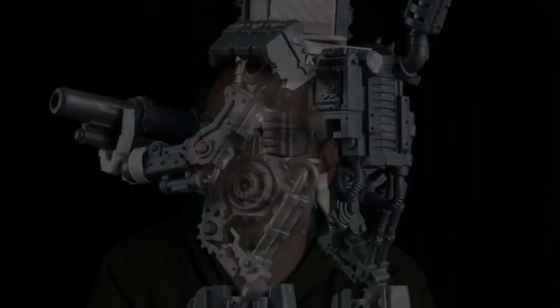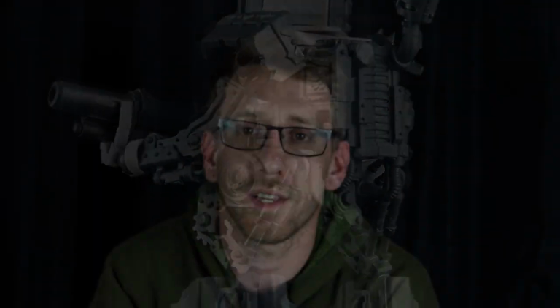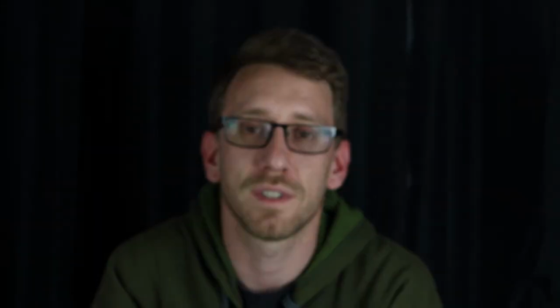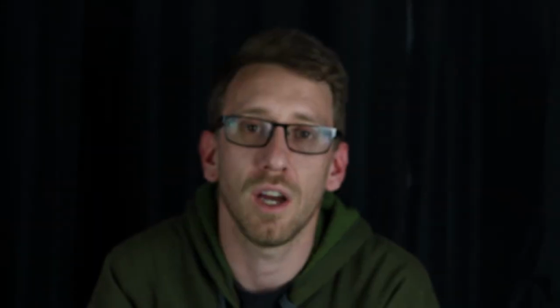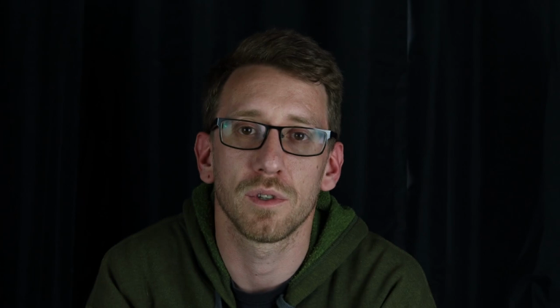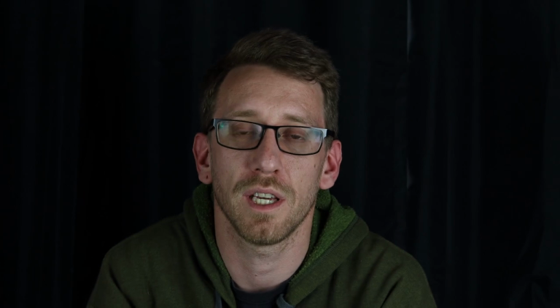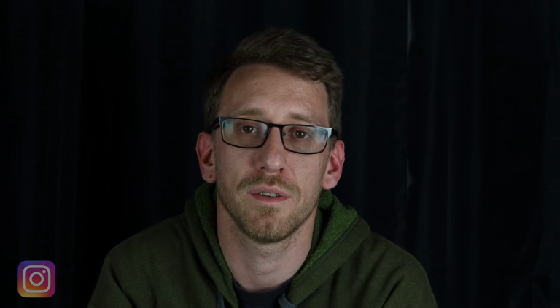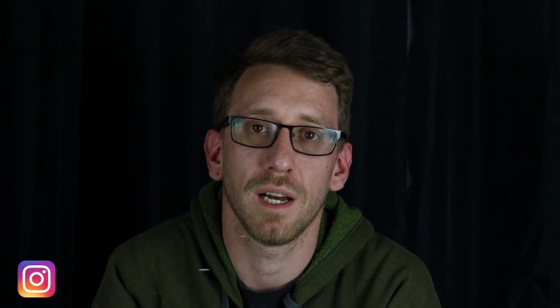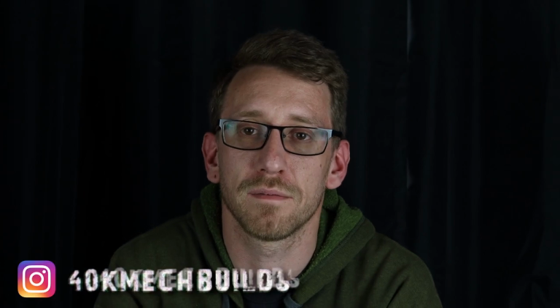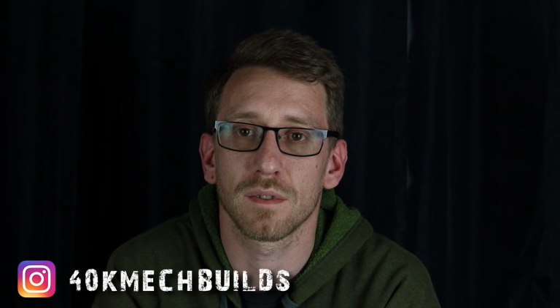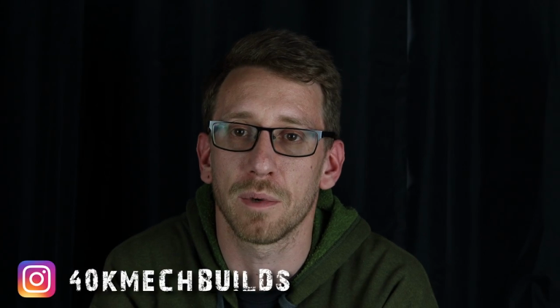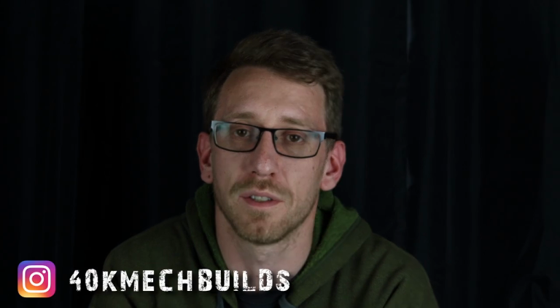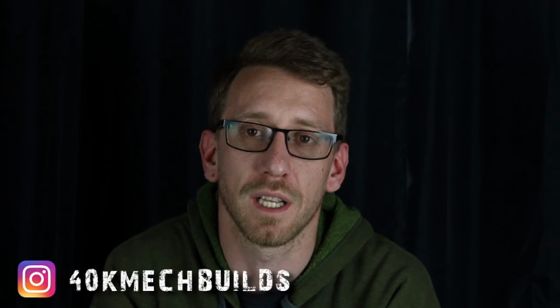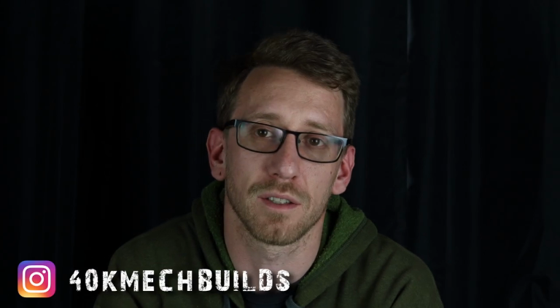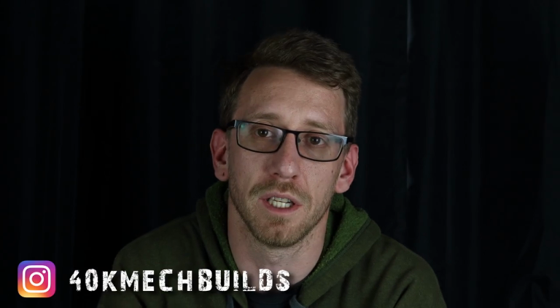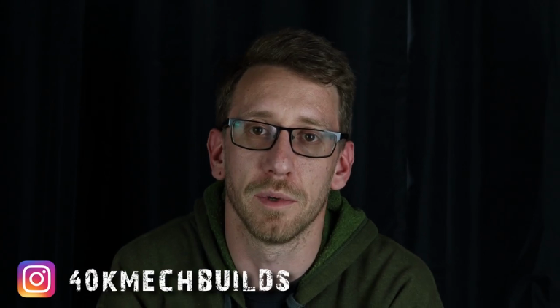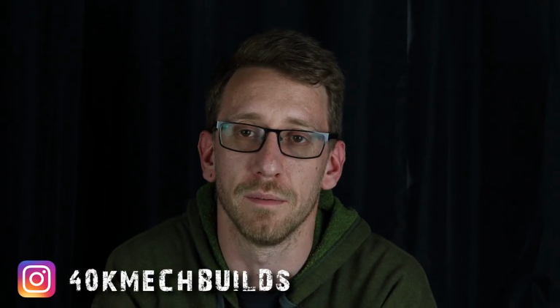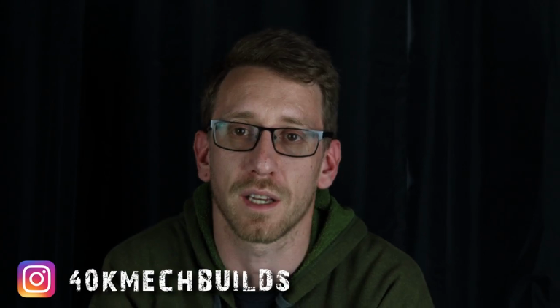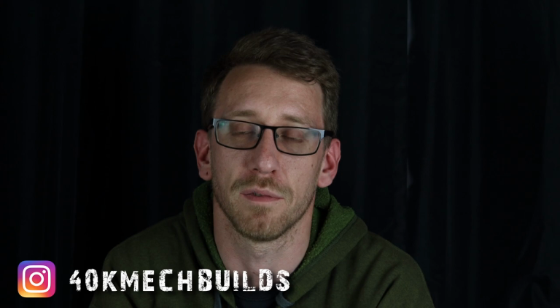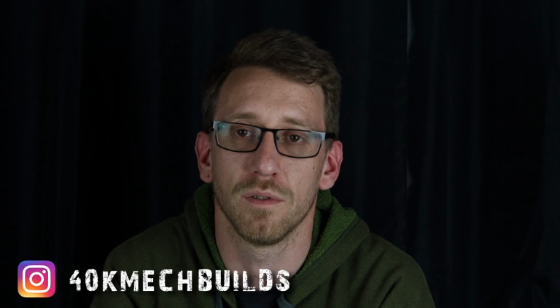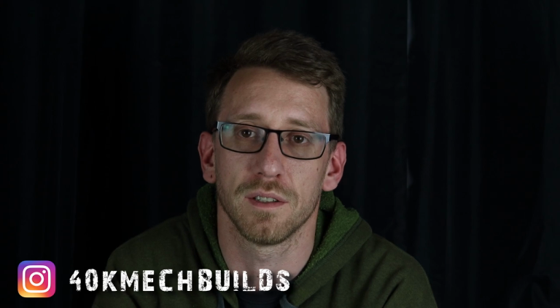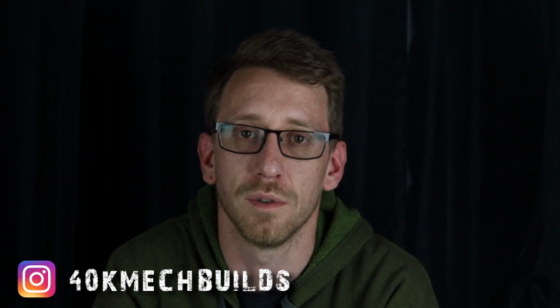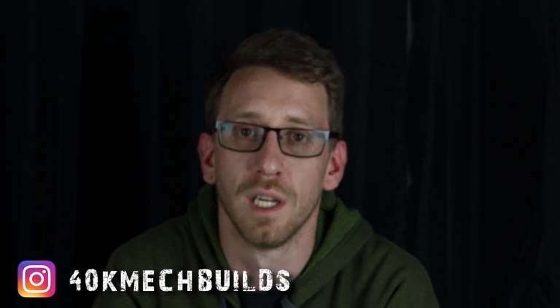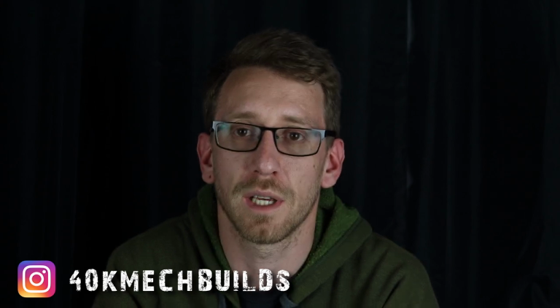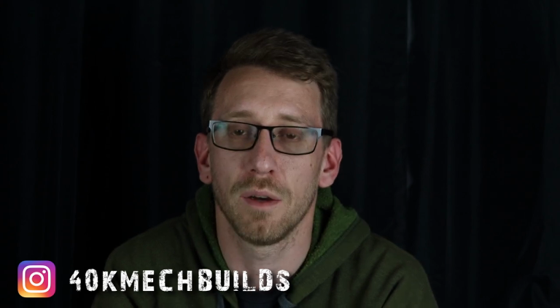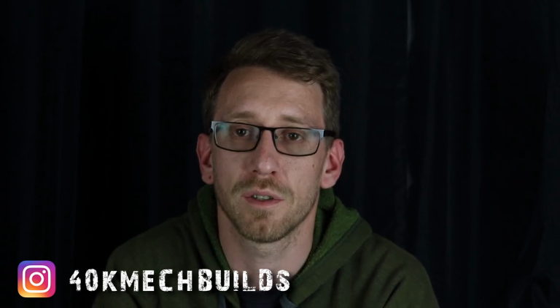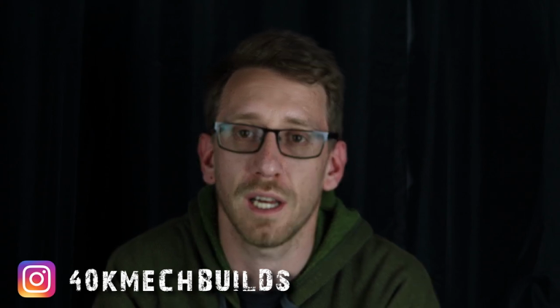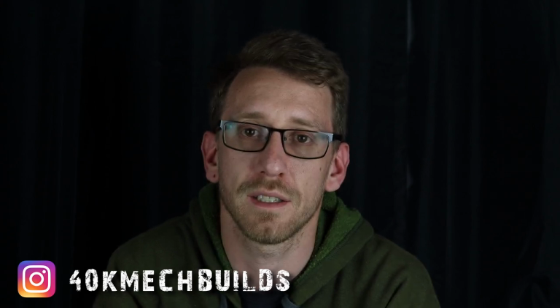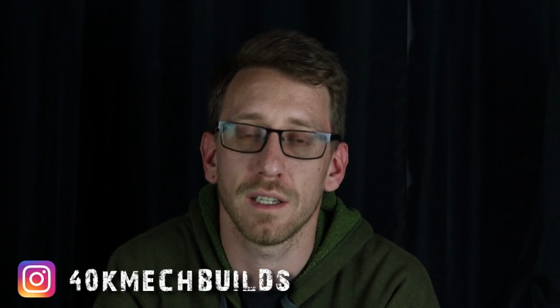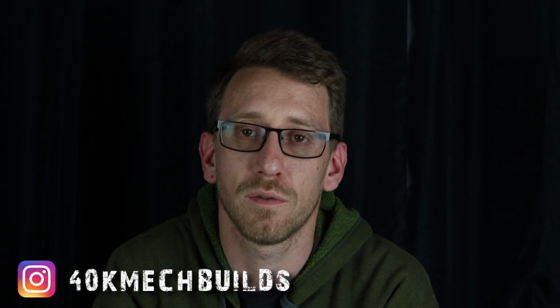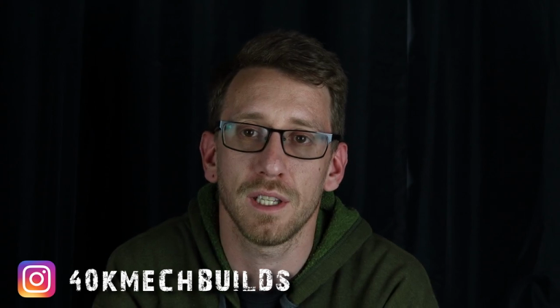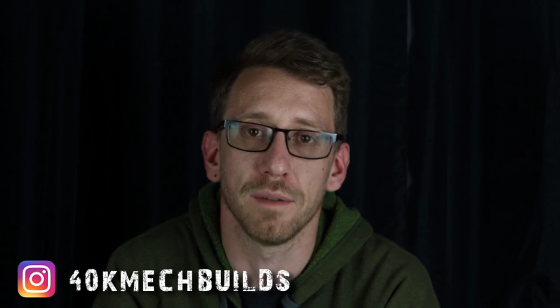That's it for today. Hope you enjoyed the video — I've built loads of these killer cans and I really enjoyed building them. Nice and simple. Look forward to seeing you next time.